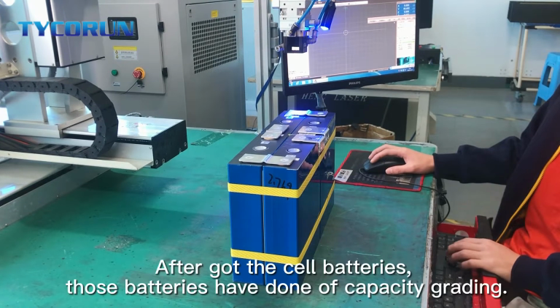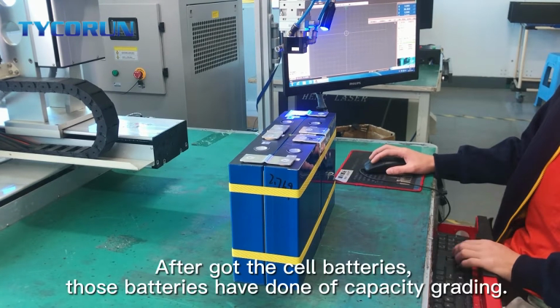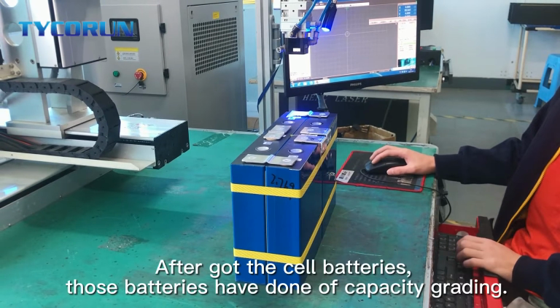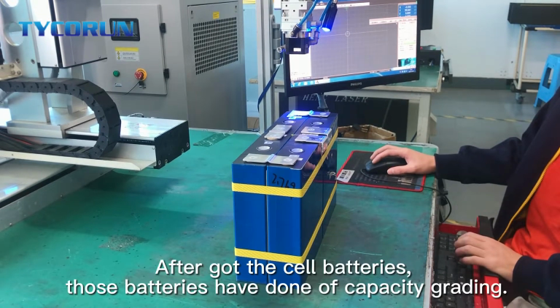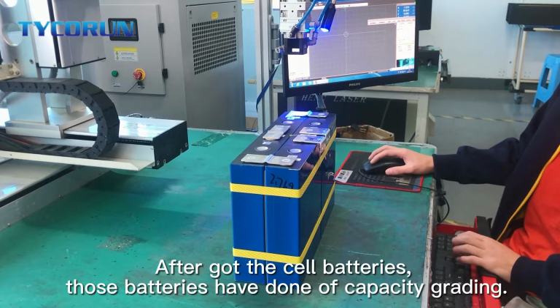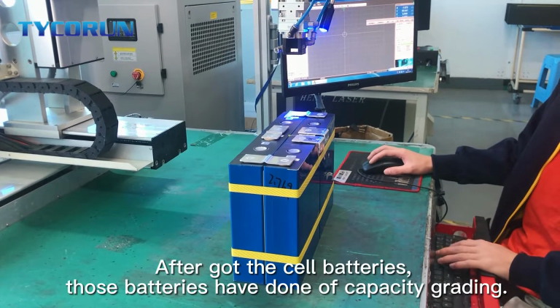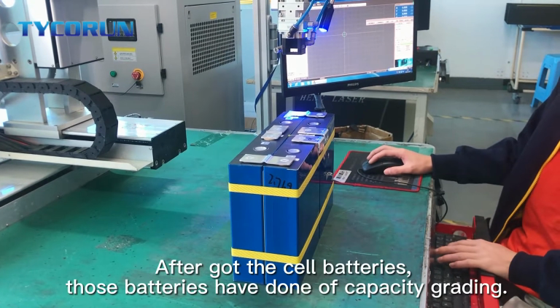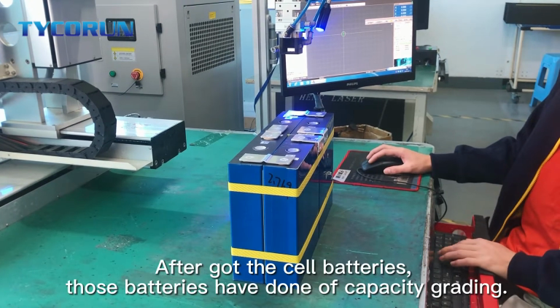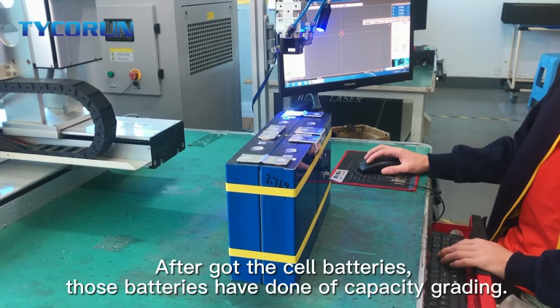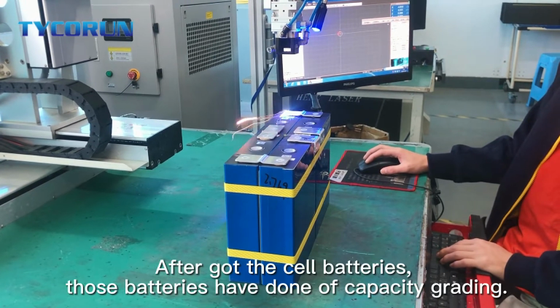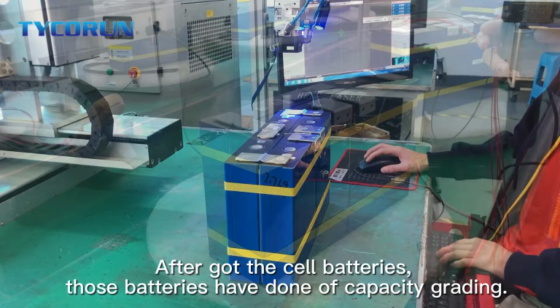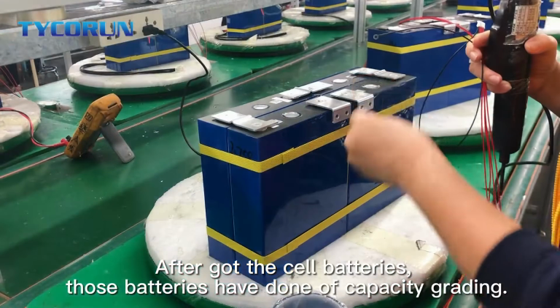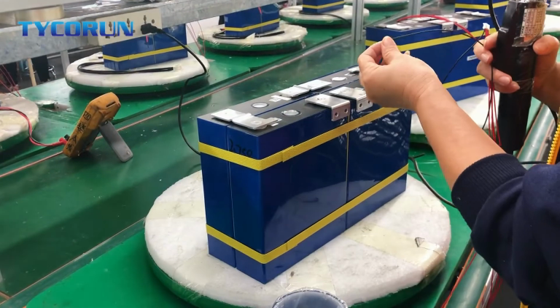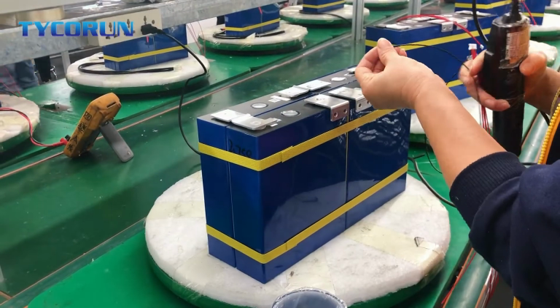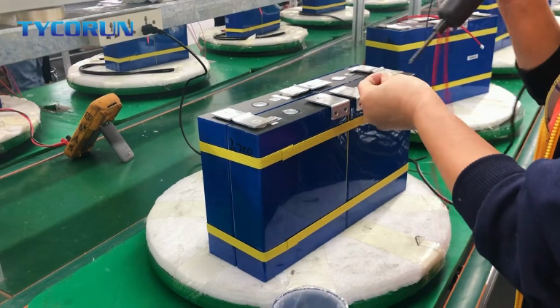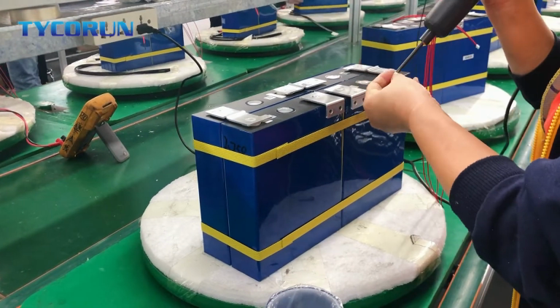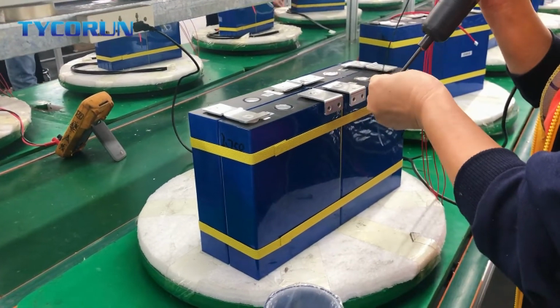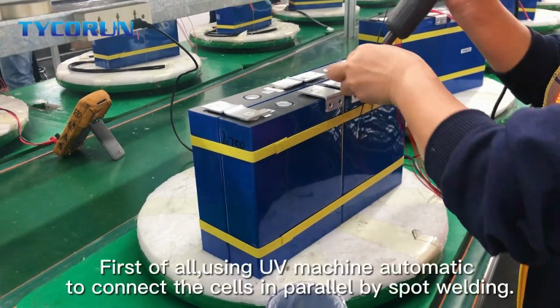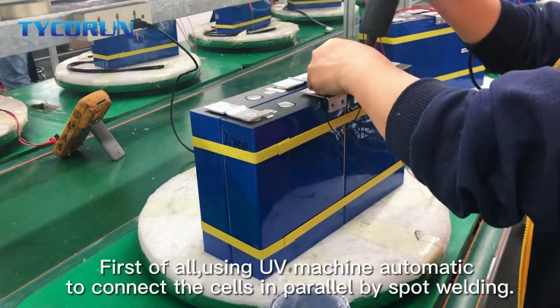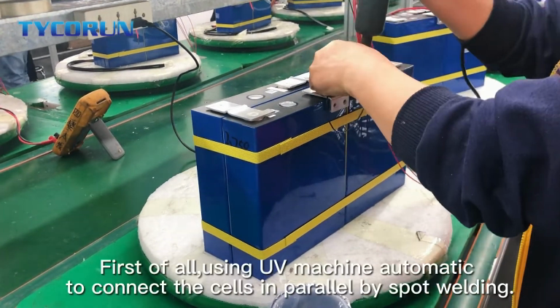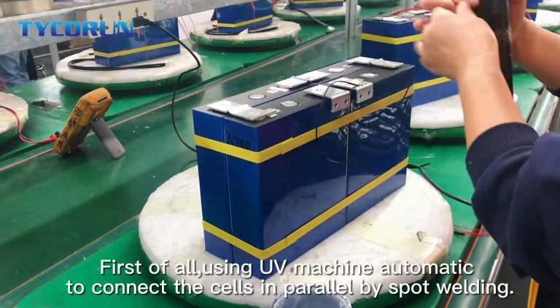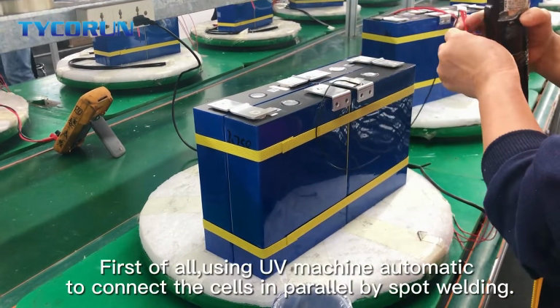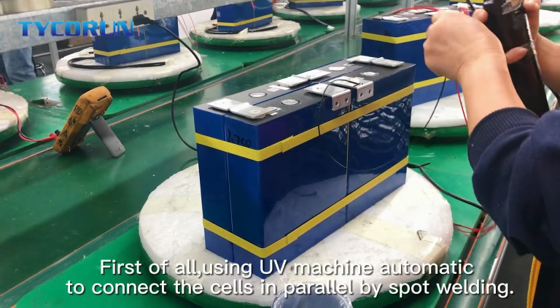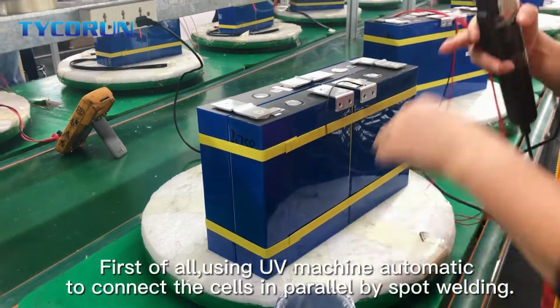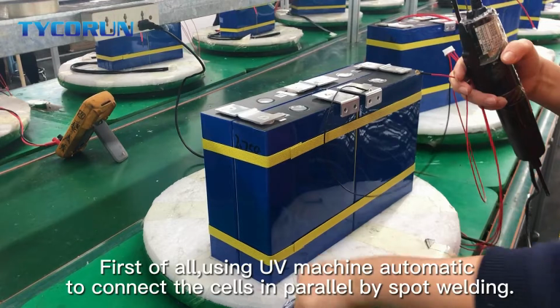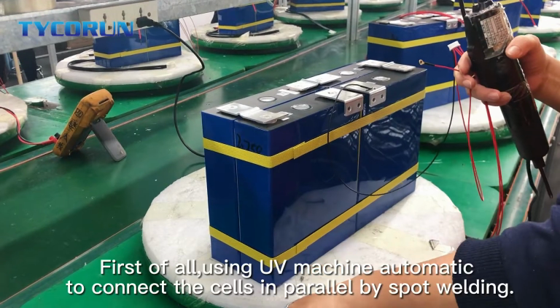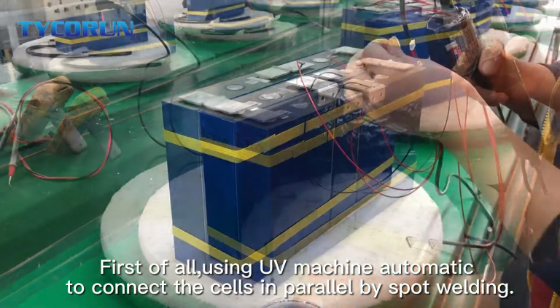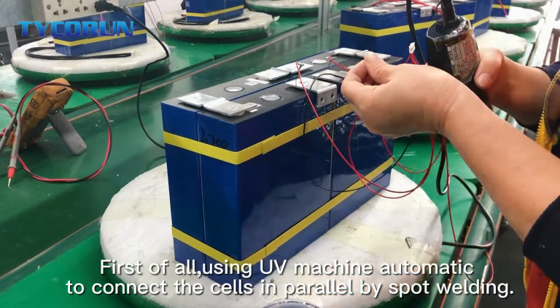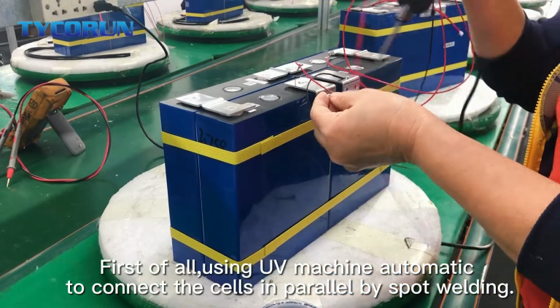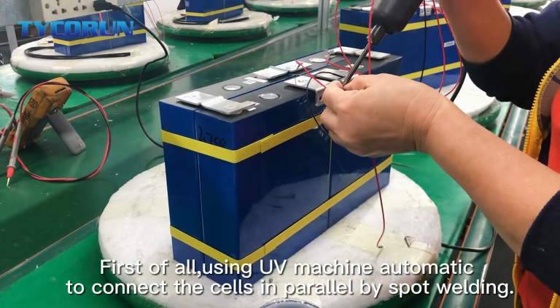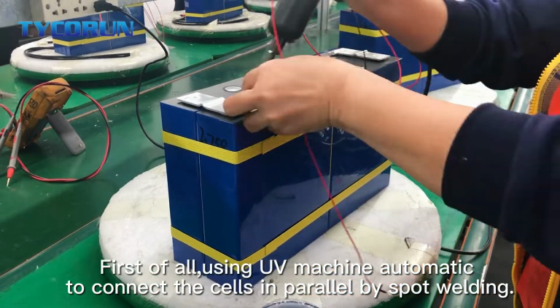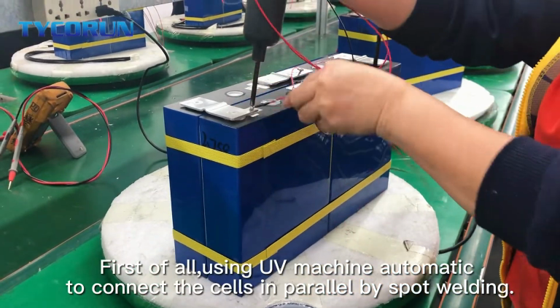After you got the cell batteries, those batteries have done off-capacity grading. First of all, using a UV machine automatically to connect the cells in parallel by spot welding.